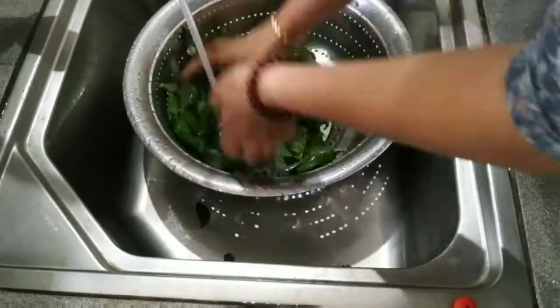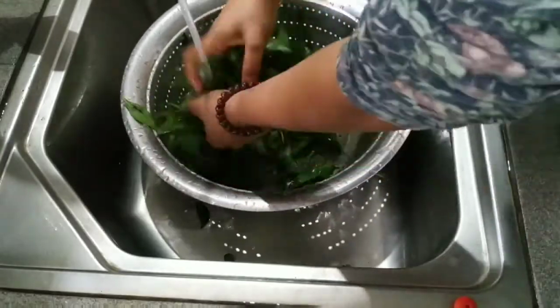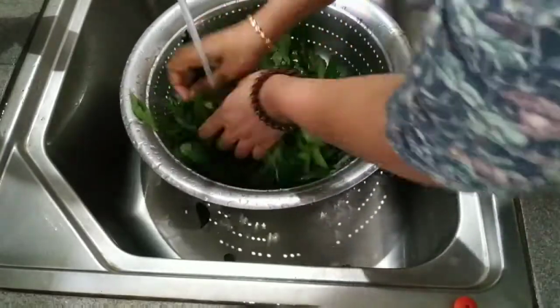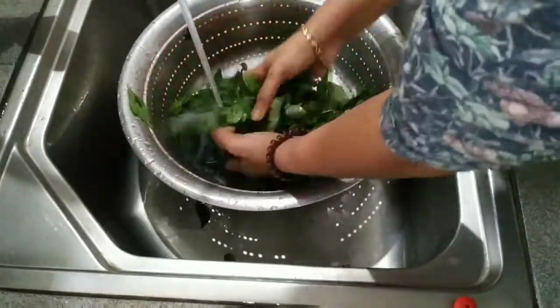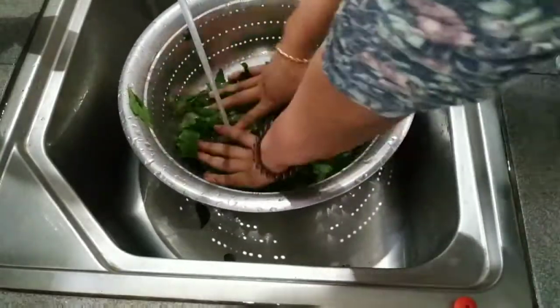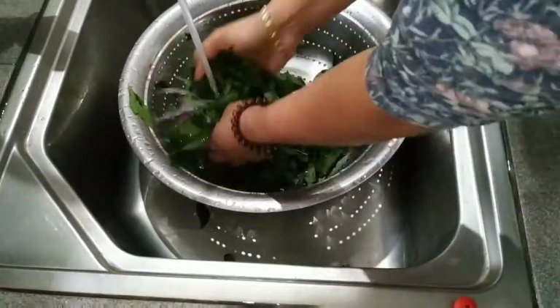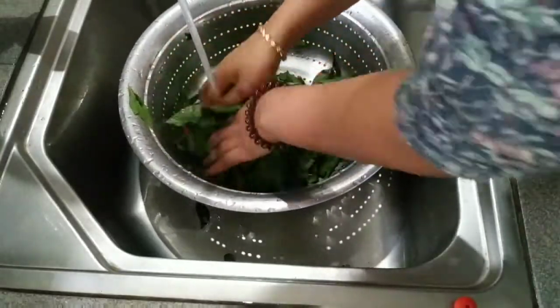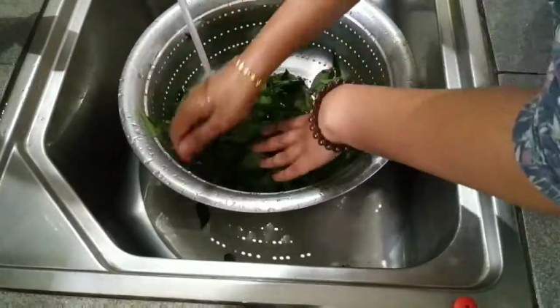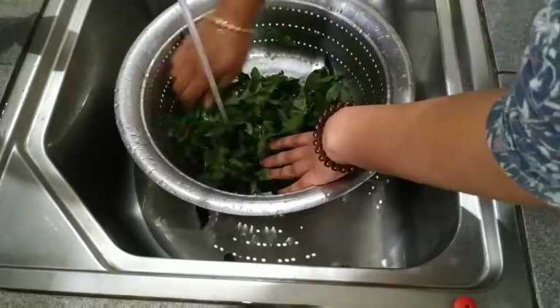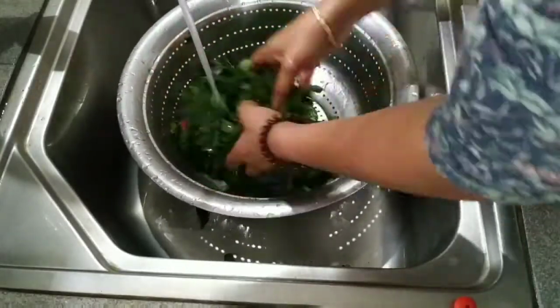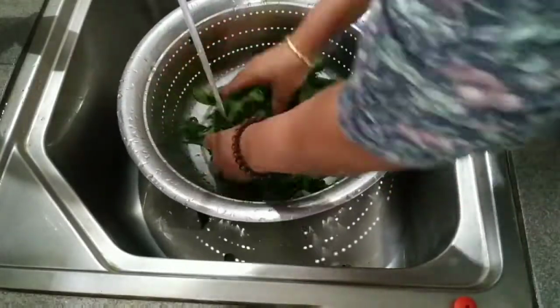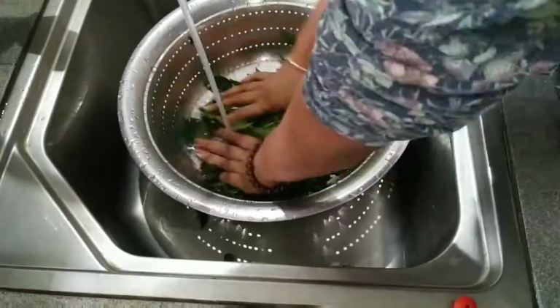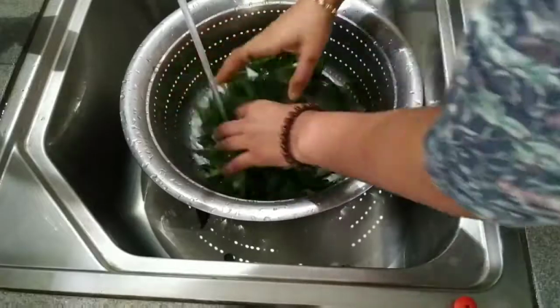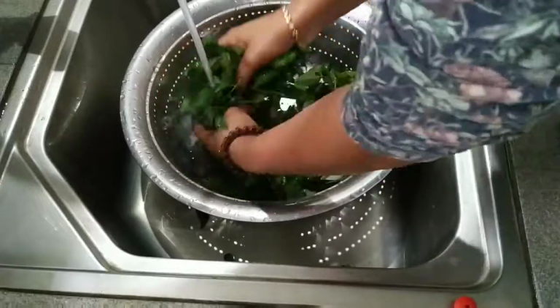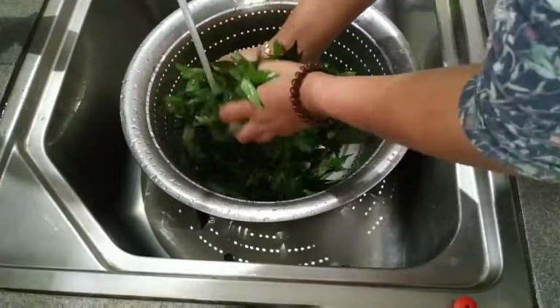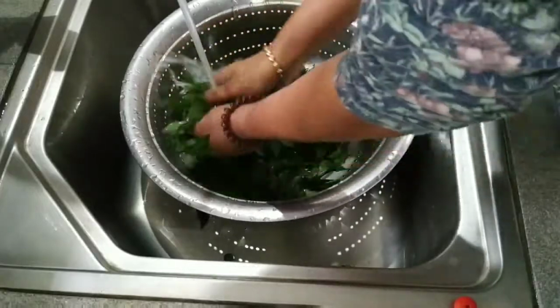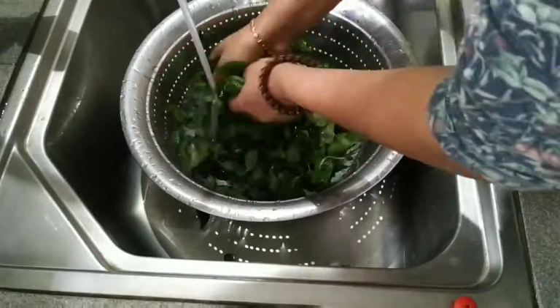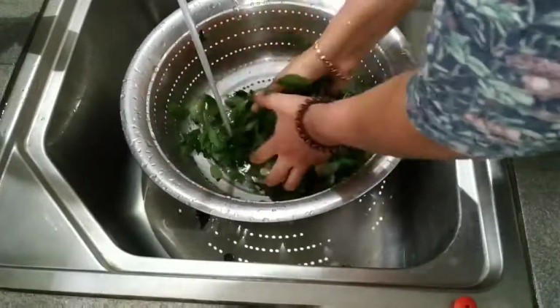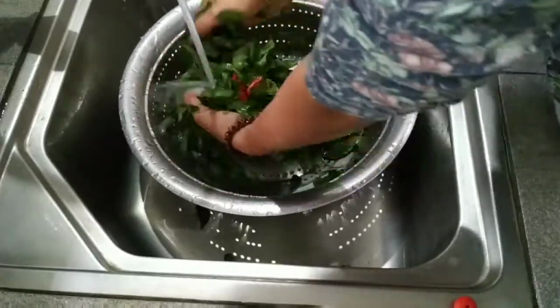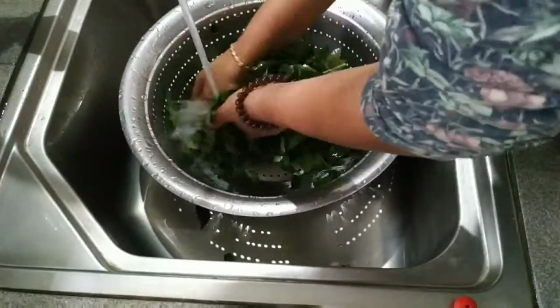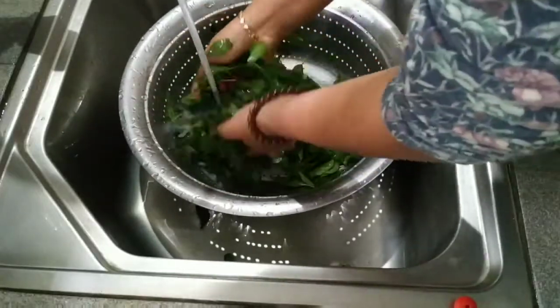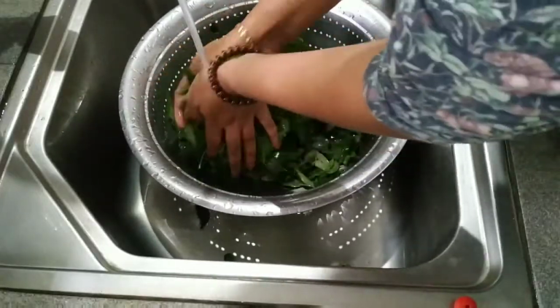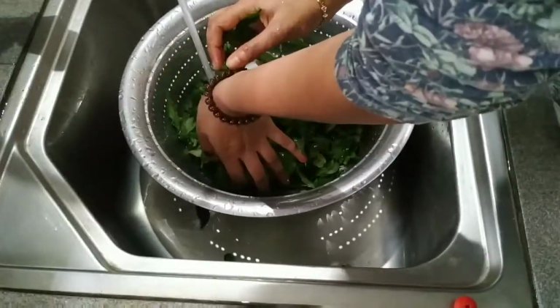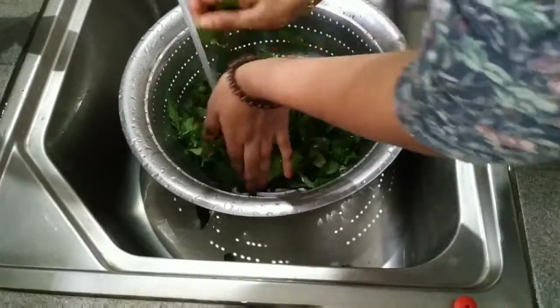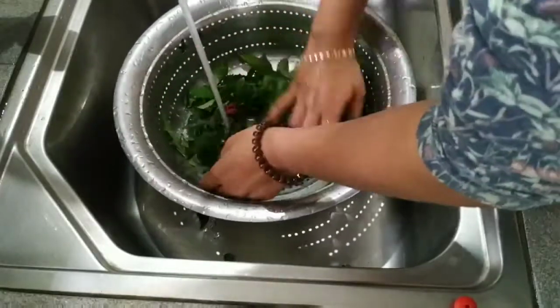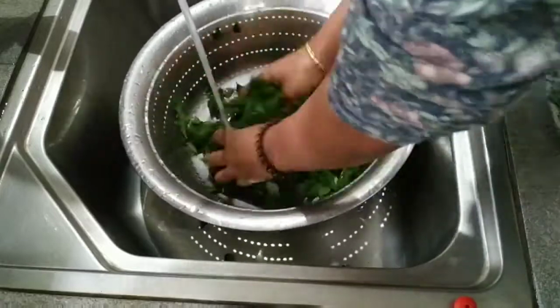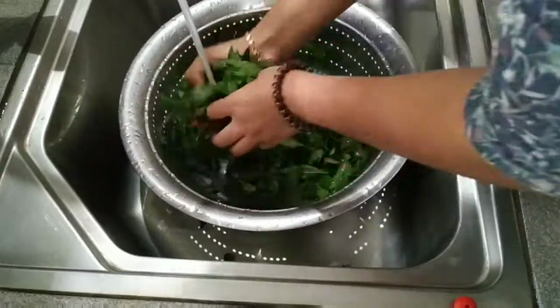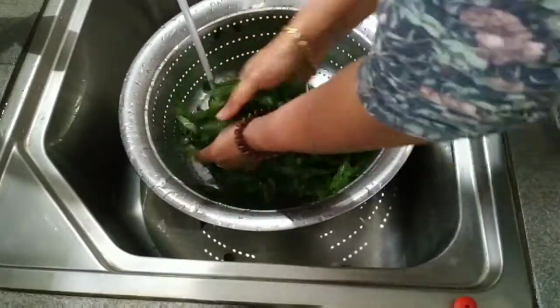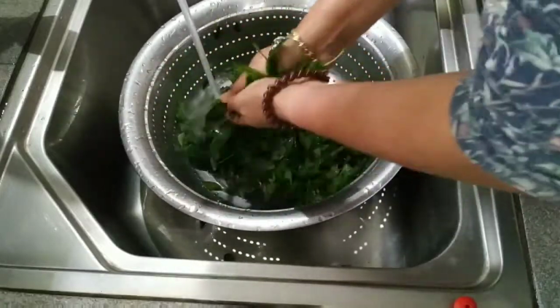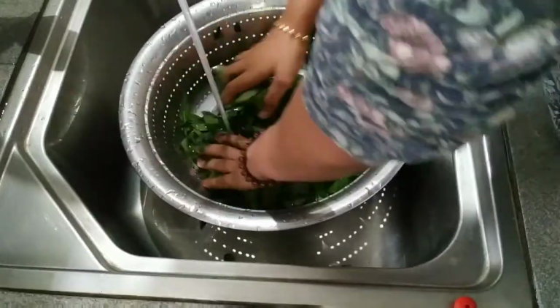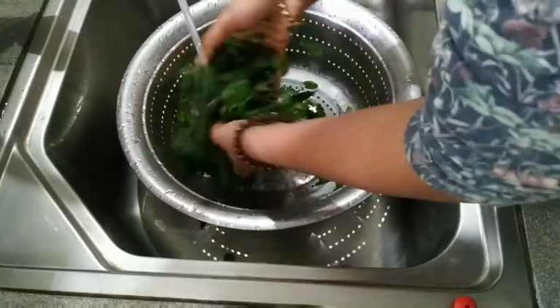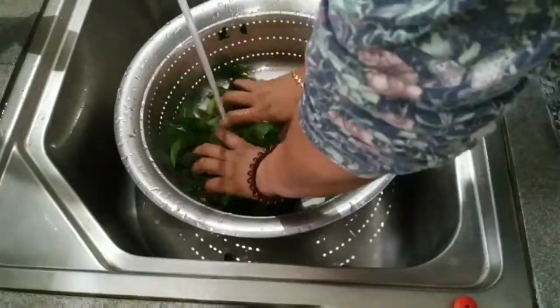Let's put the water in. Let's put it on the bottom.